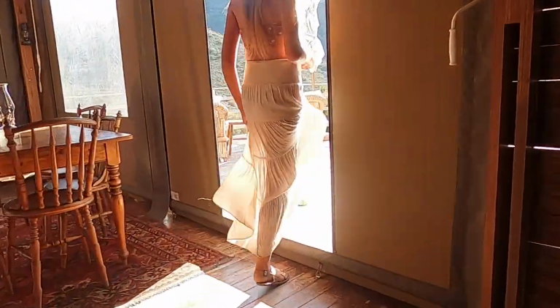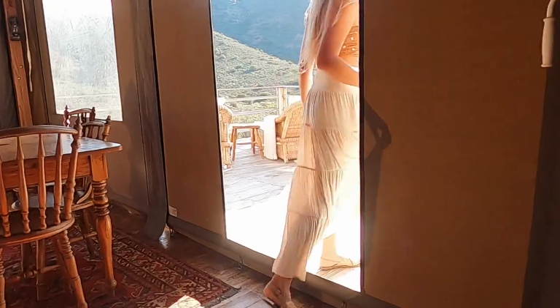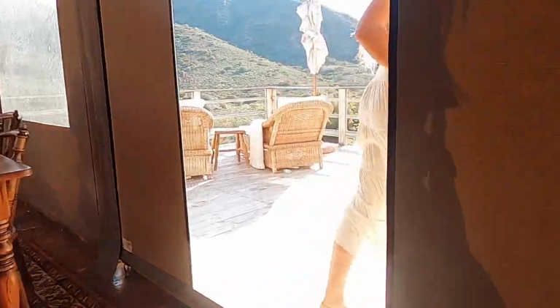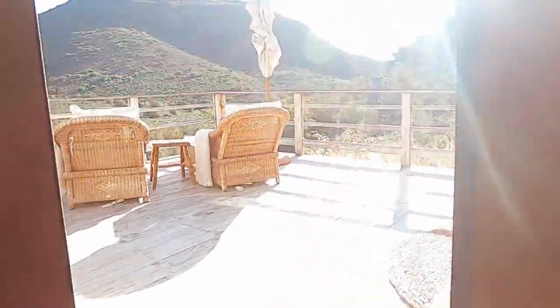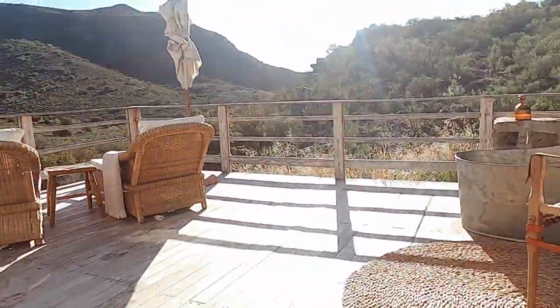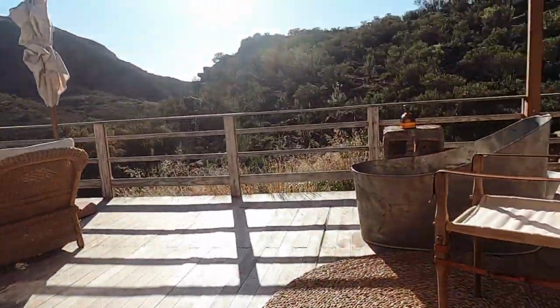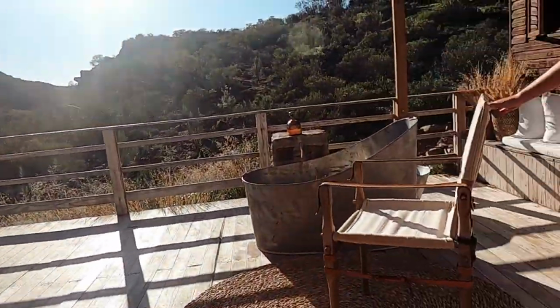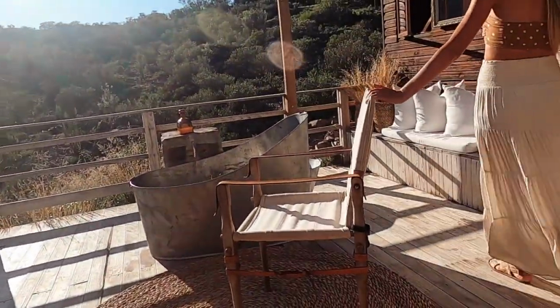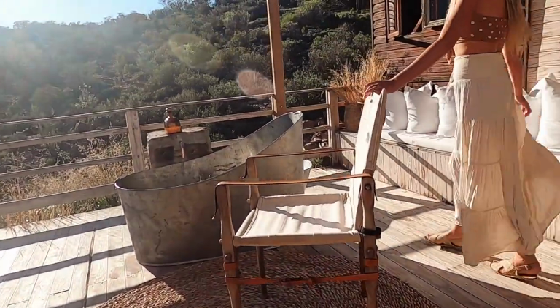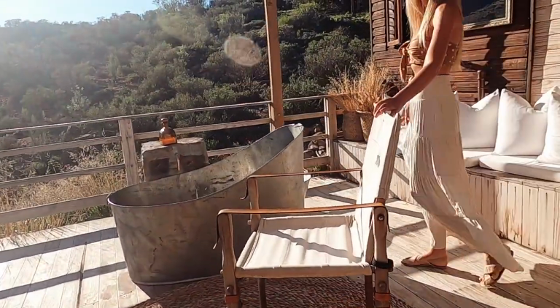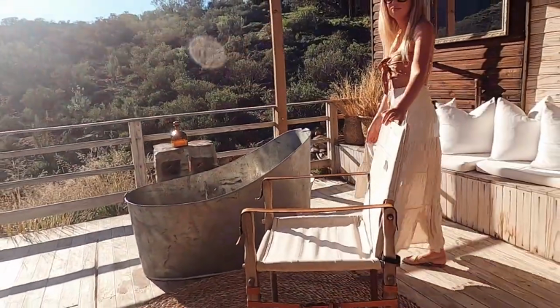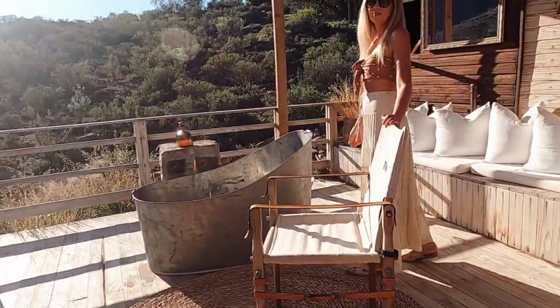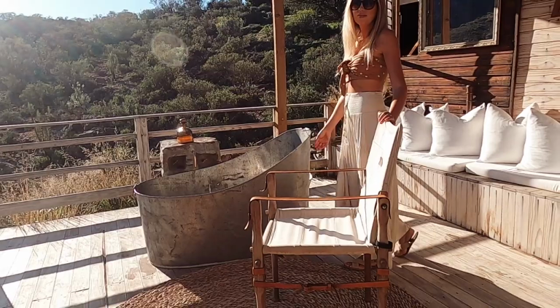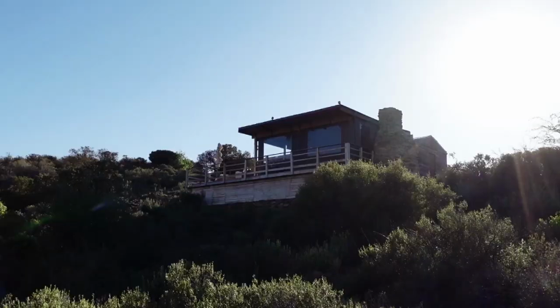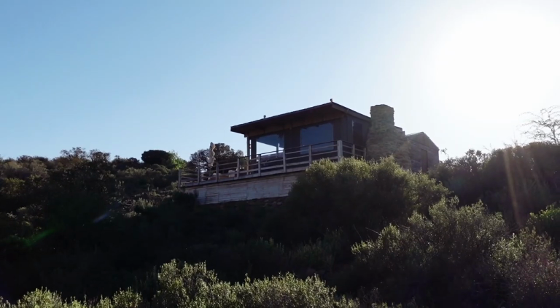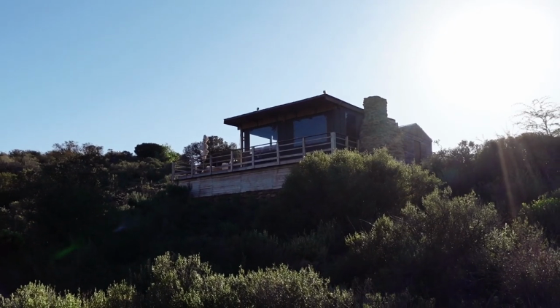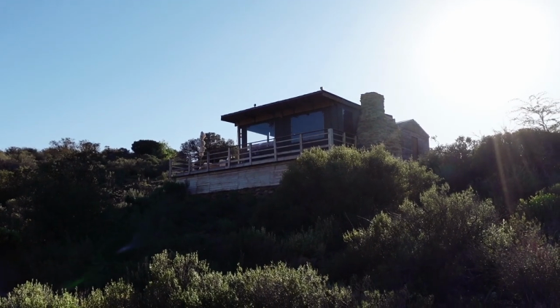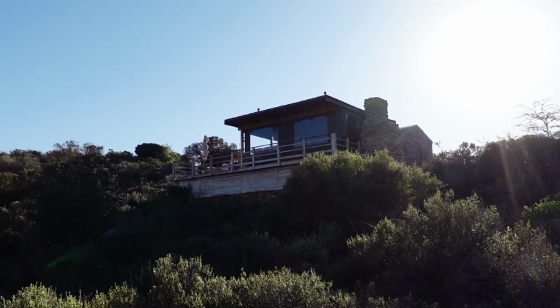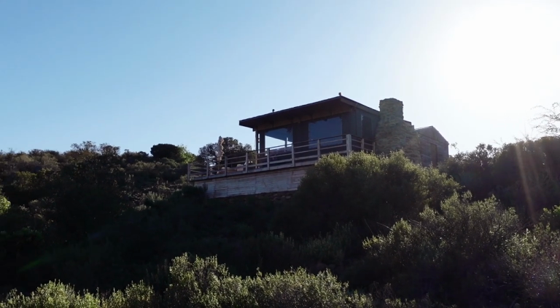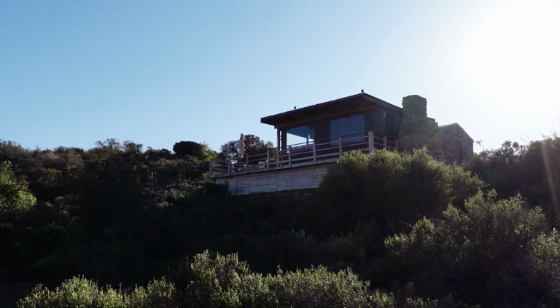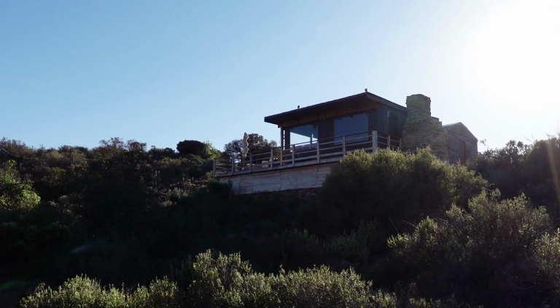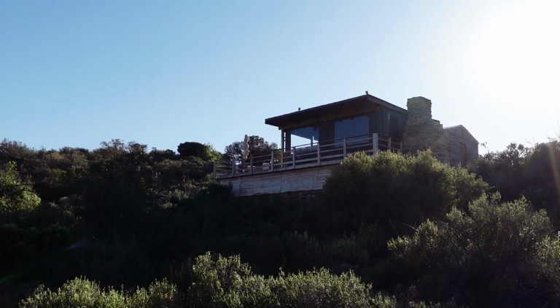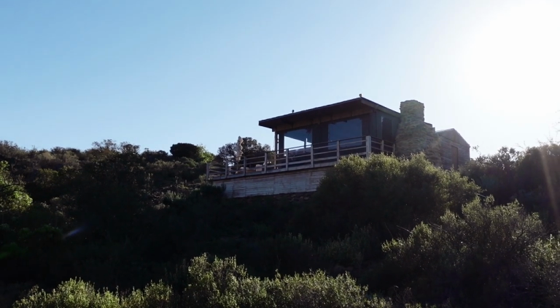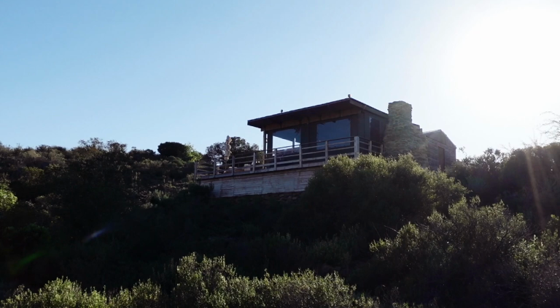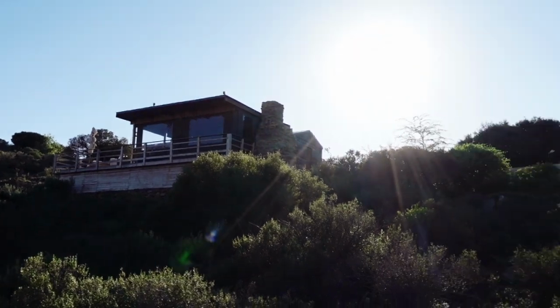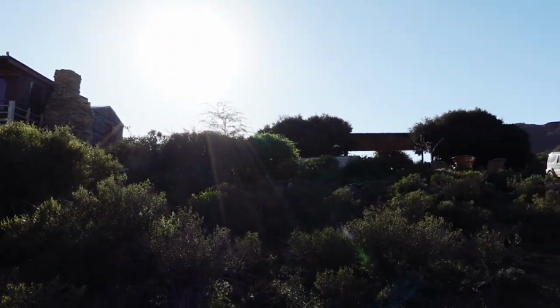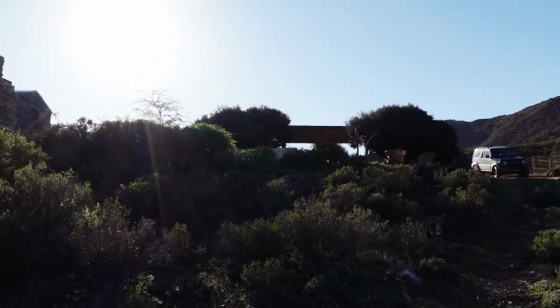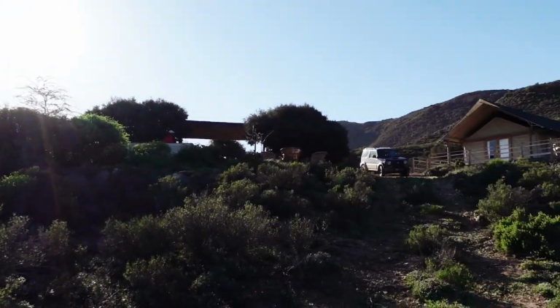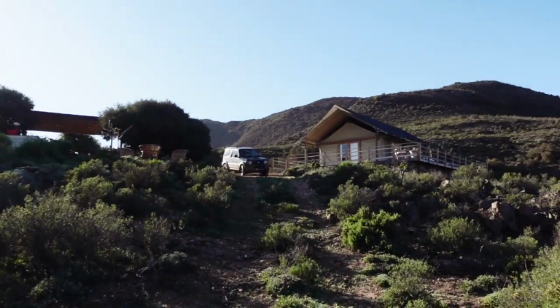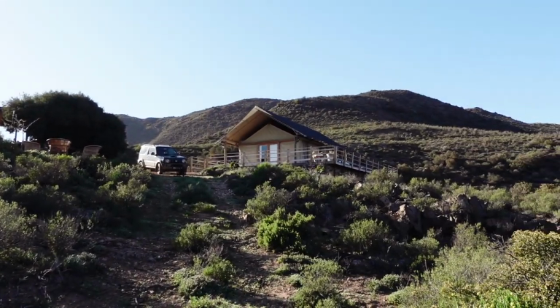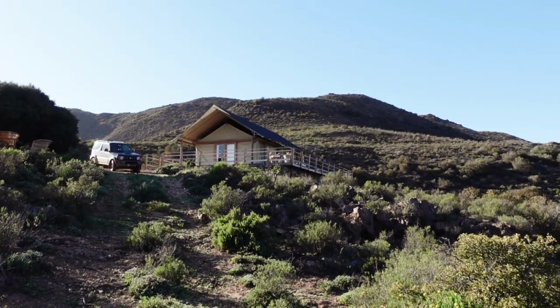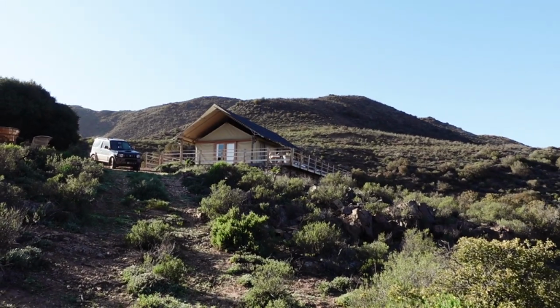The deck is huge with a lovely view of the valley, and my favorite thing — an outside bath. This is what it looks like from the front. There's also another similar tent on the other side of the Lapa.